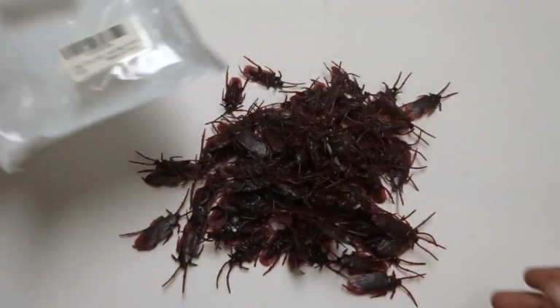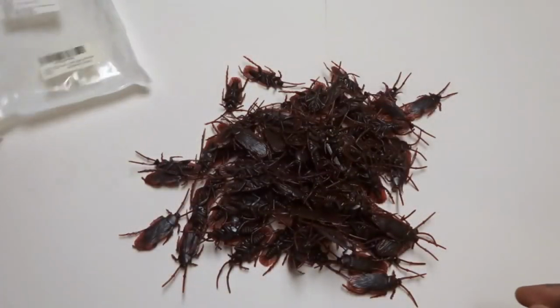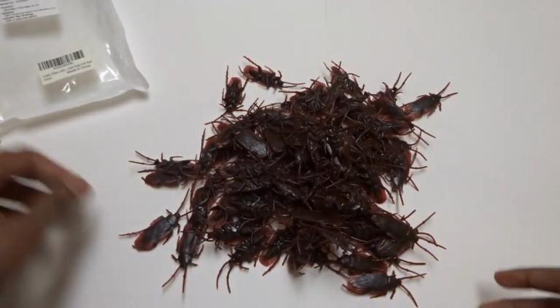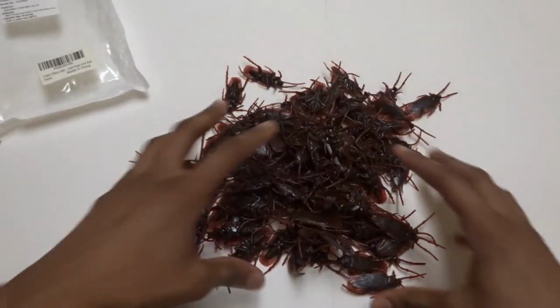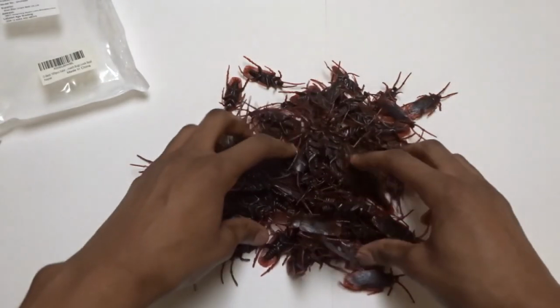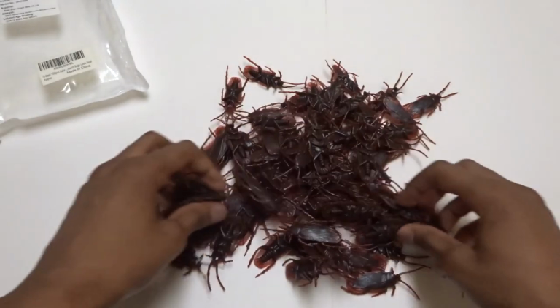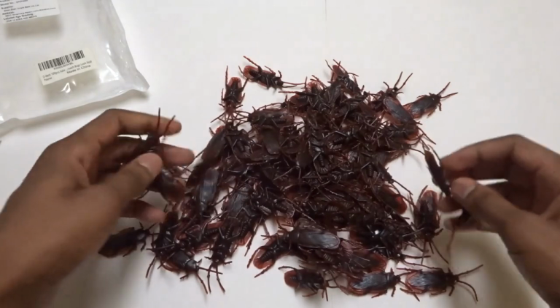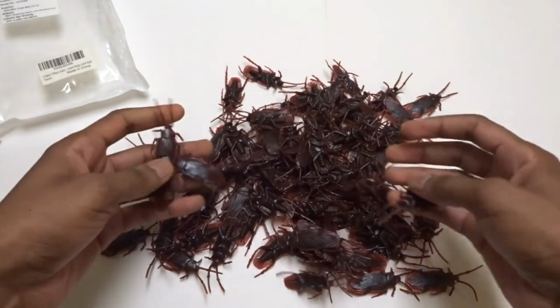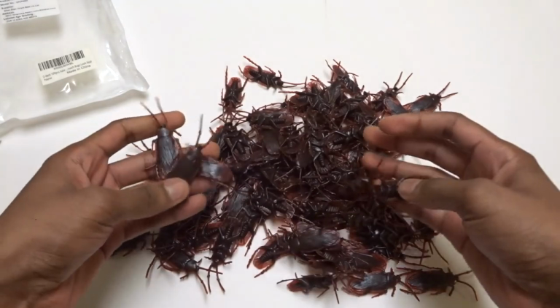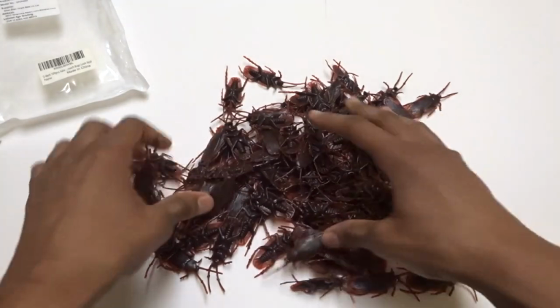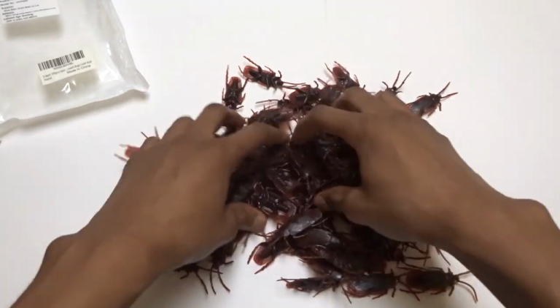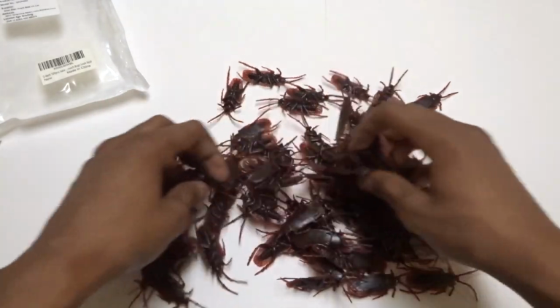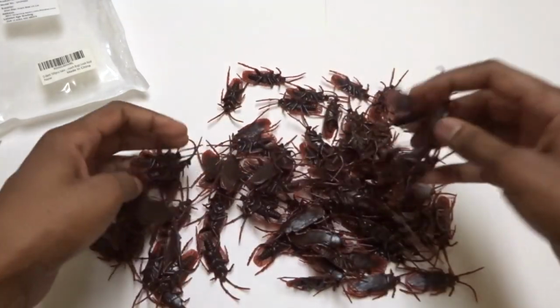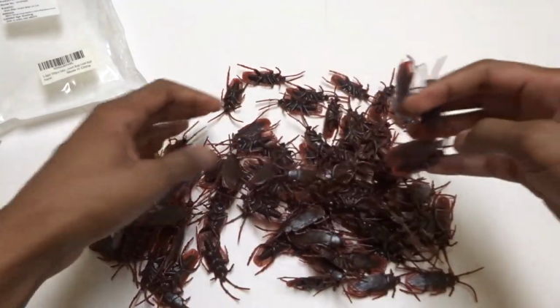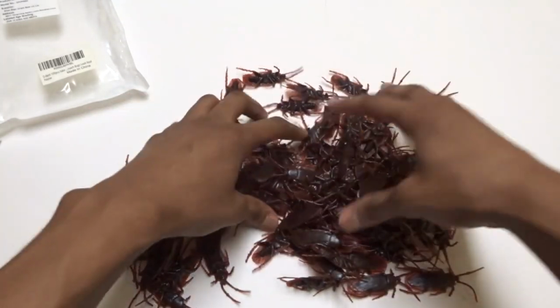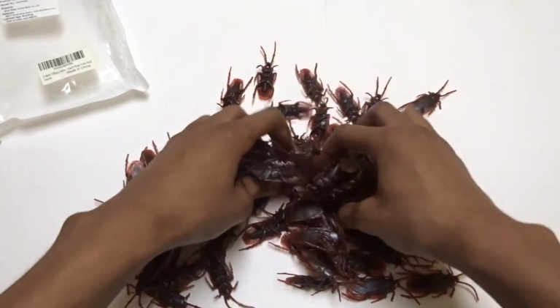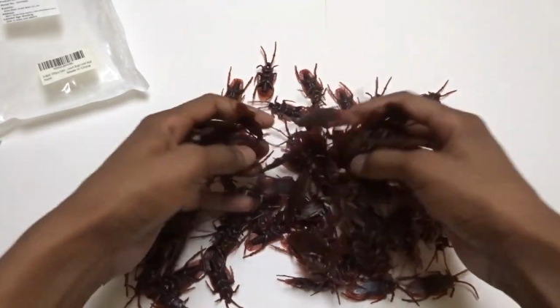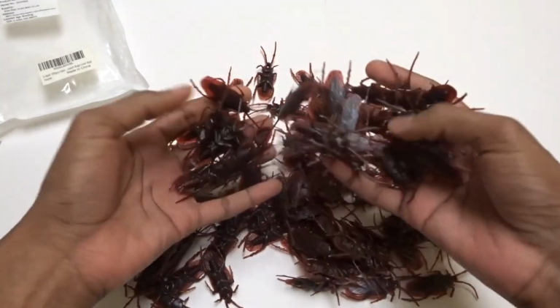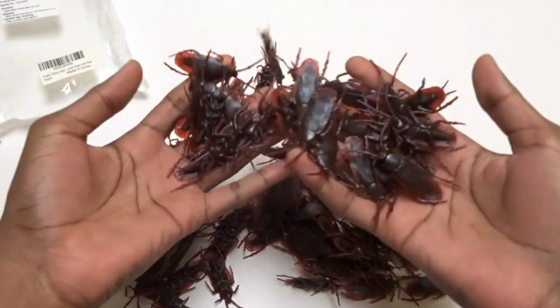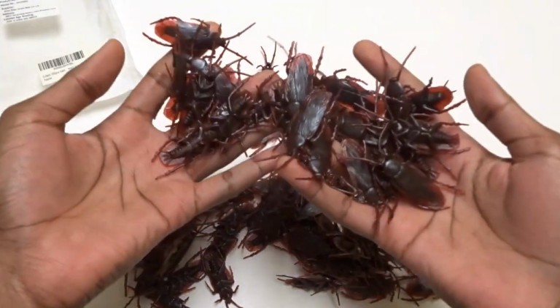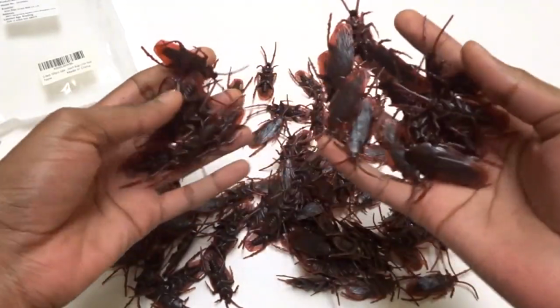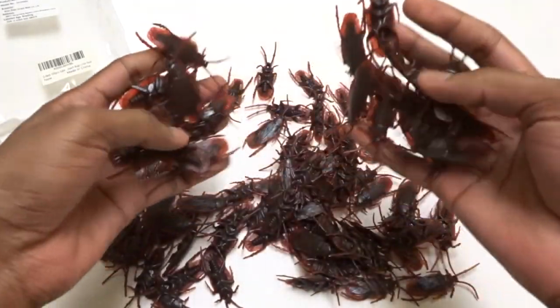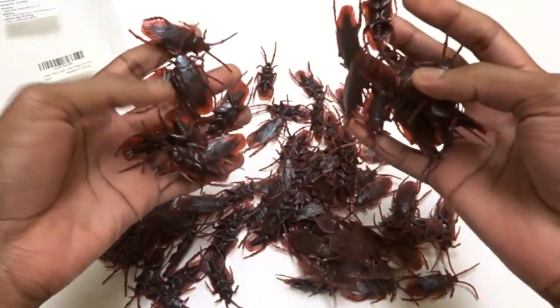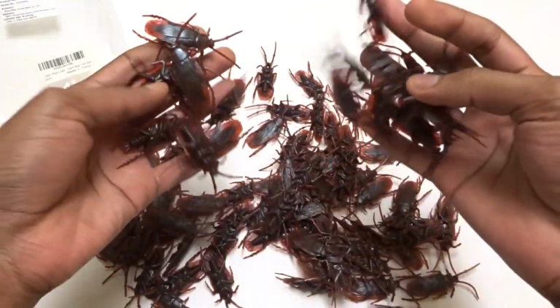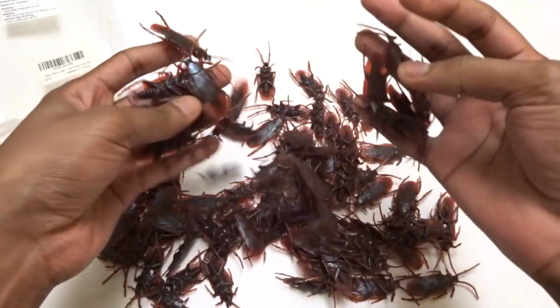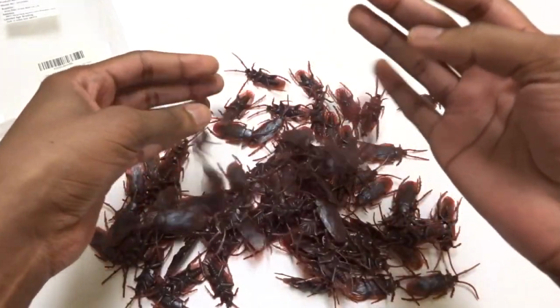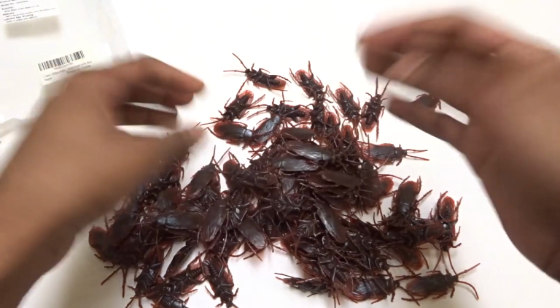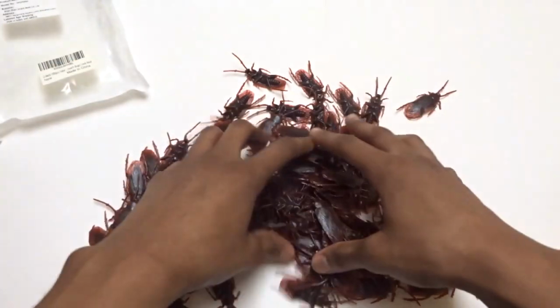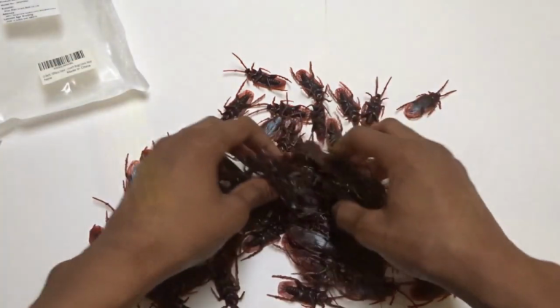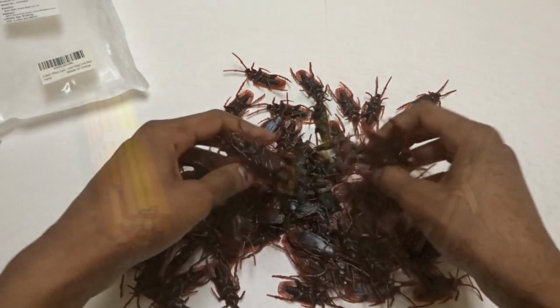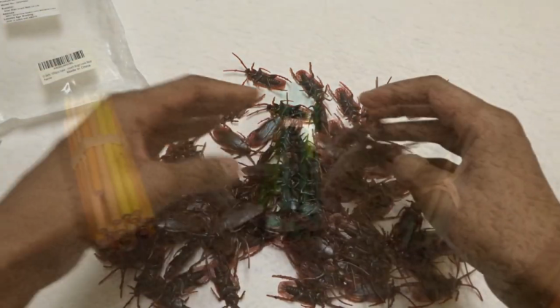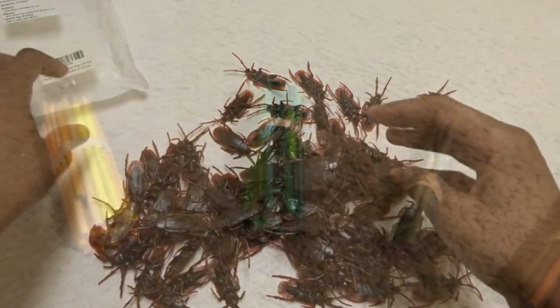Wow, that is crazy. Look at that. Wow, look at all these cockroaches. You know what would be funny?